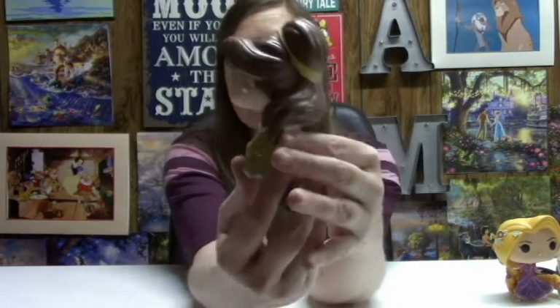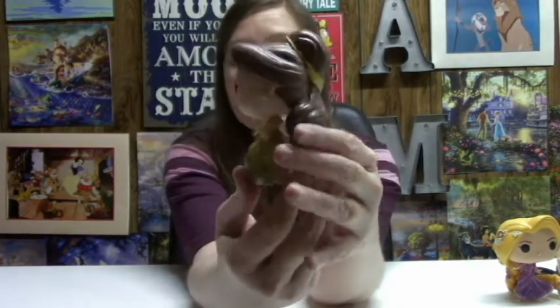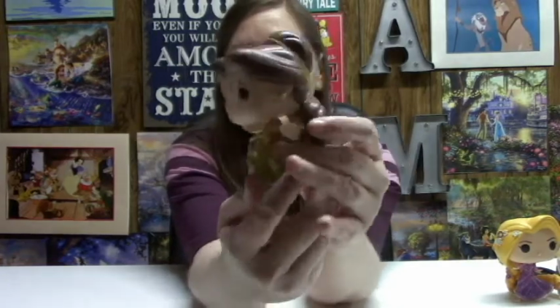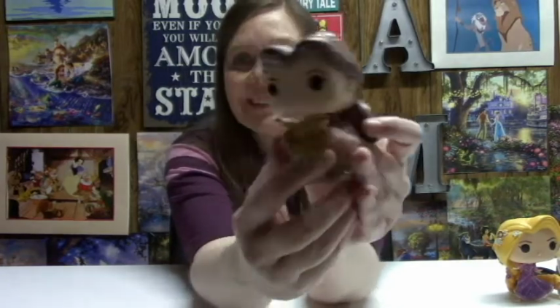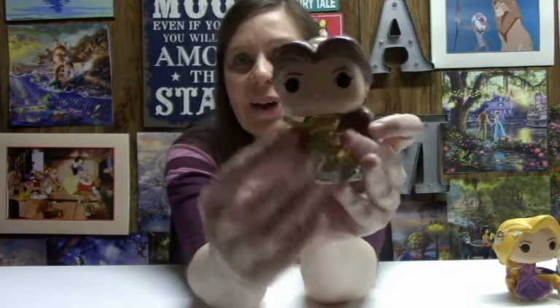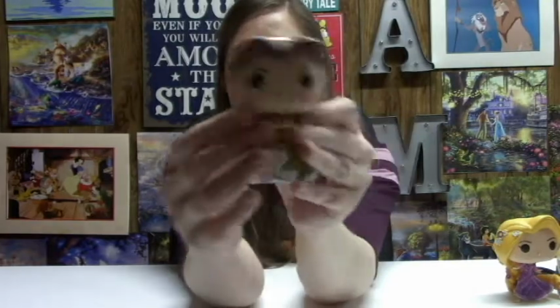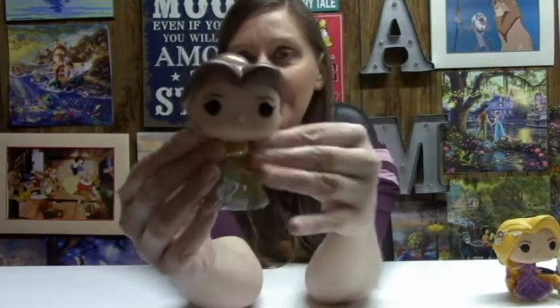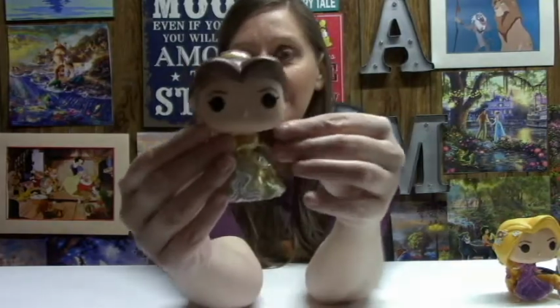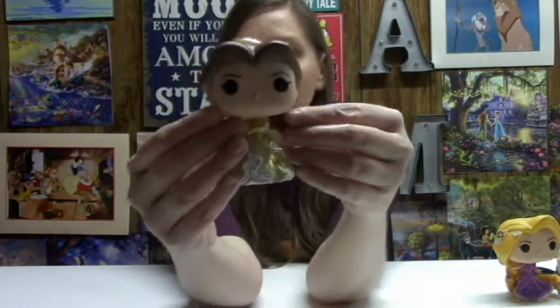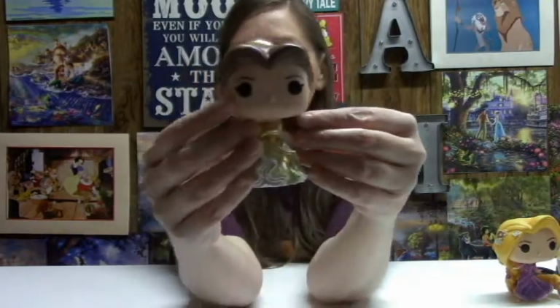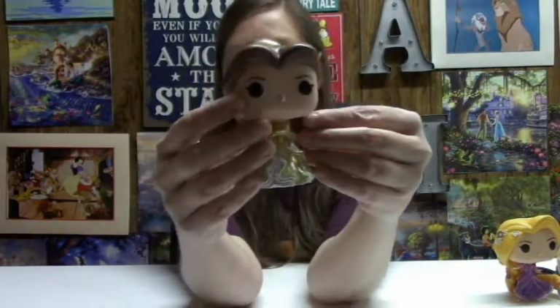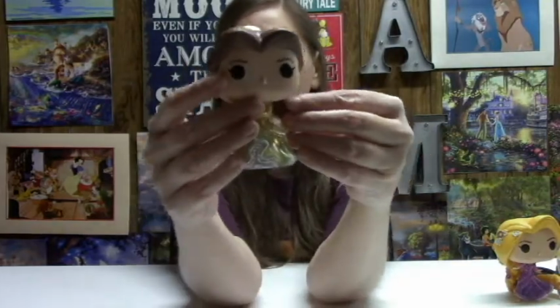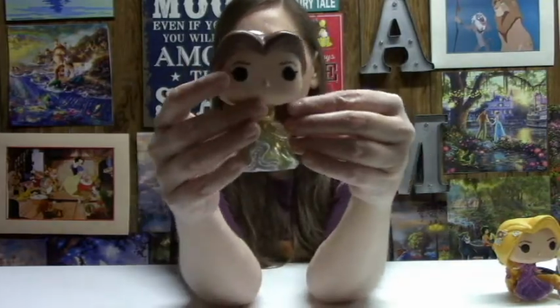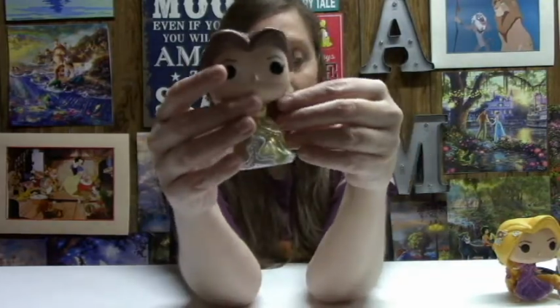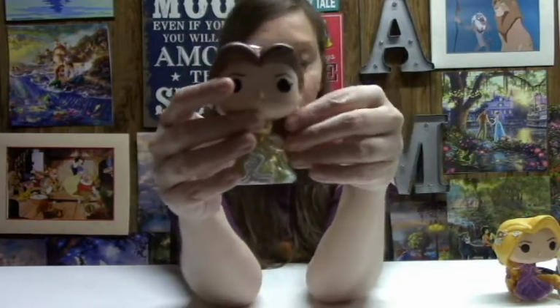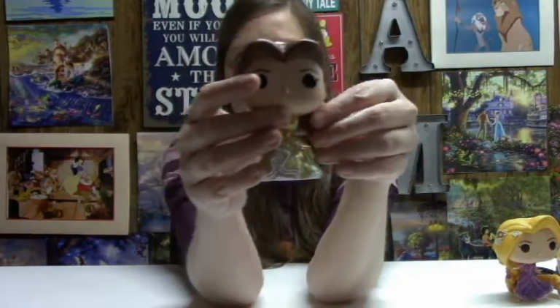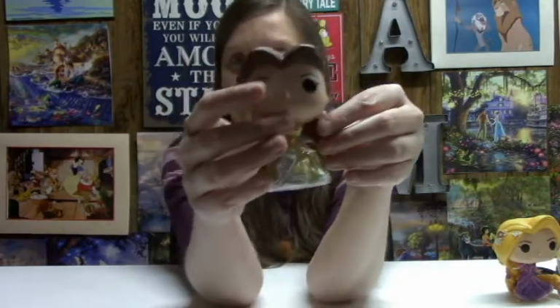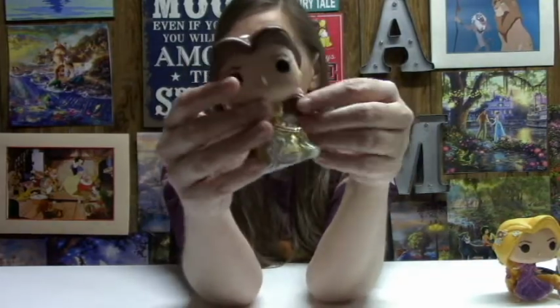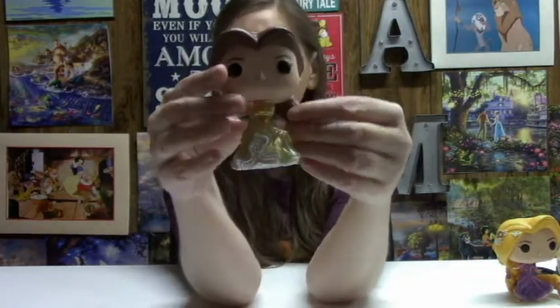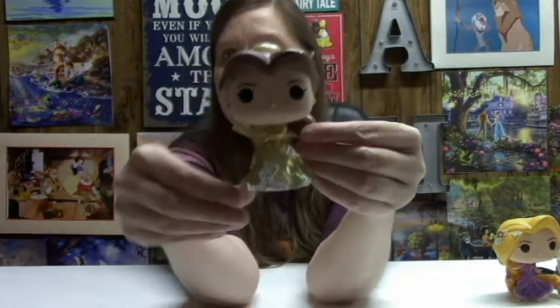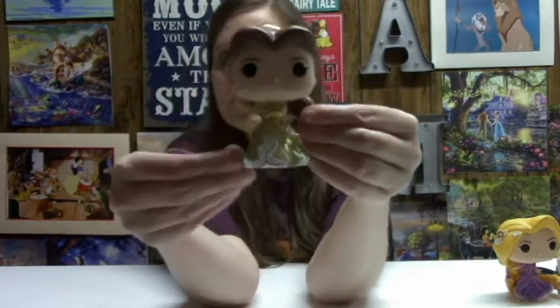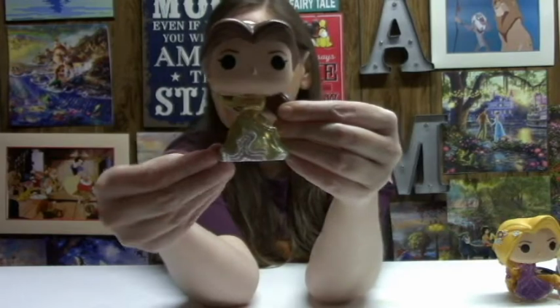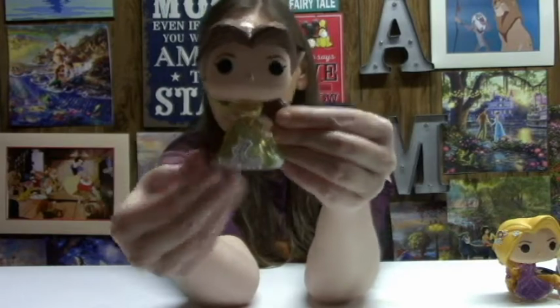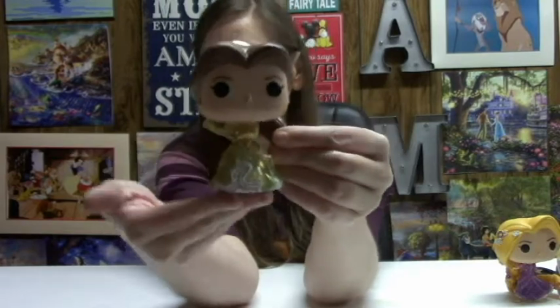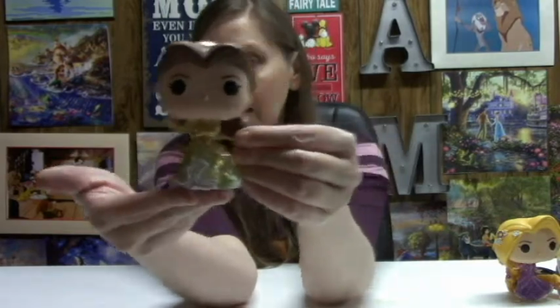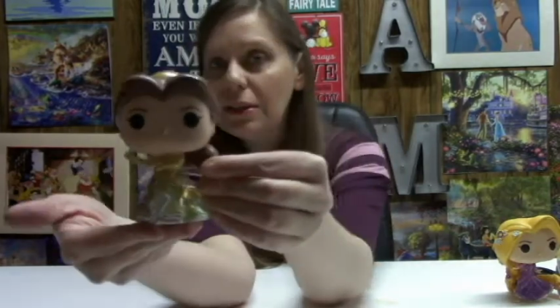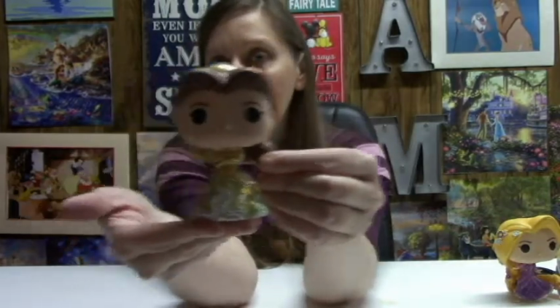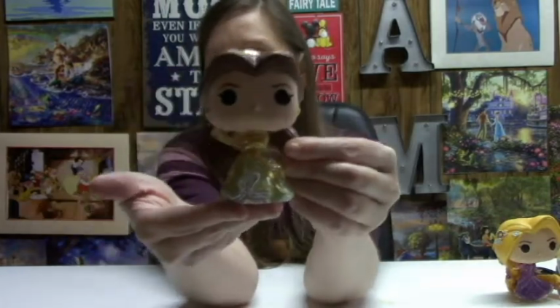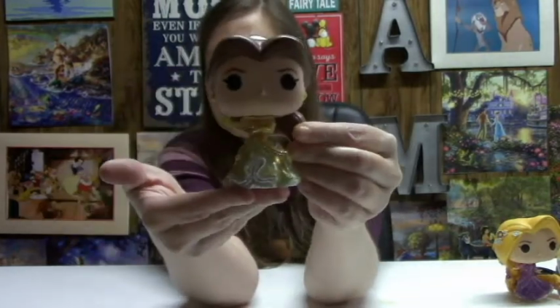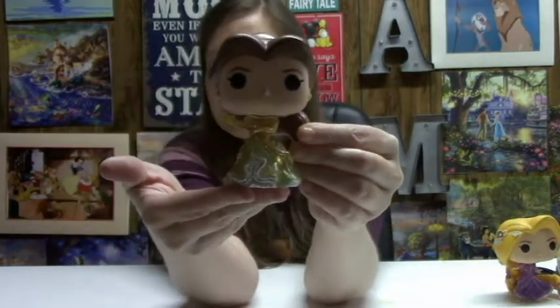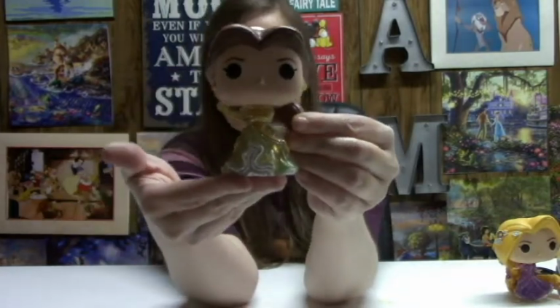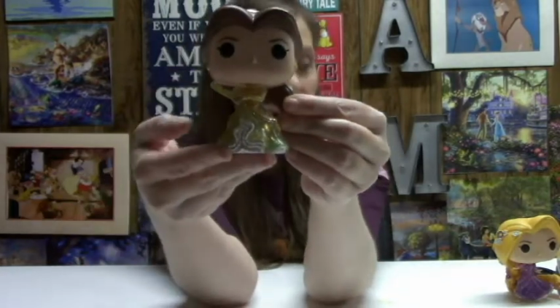Very excited to now have some princesses in my collection. And who better than these three, right? There she is, Miss Belle.